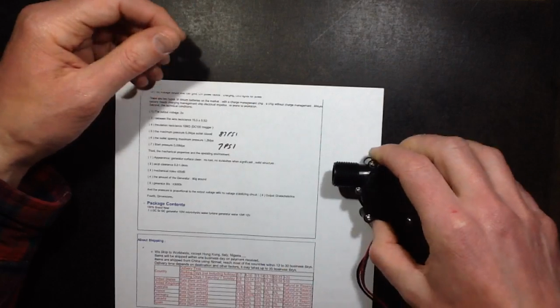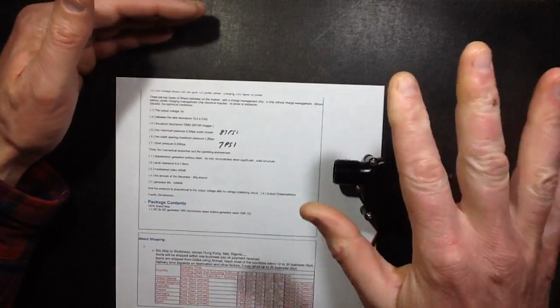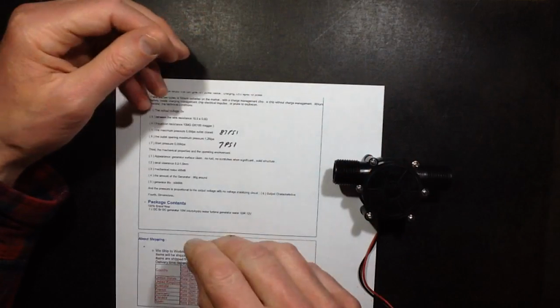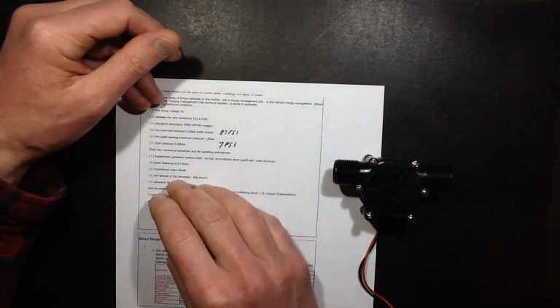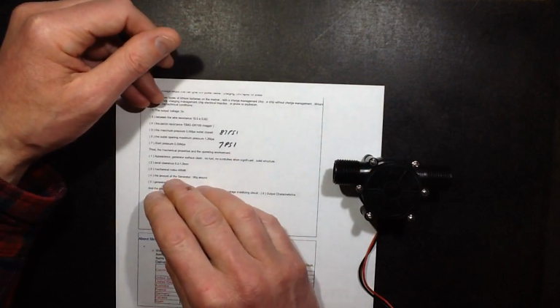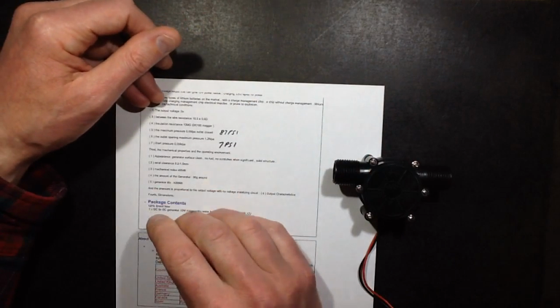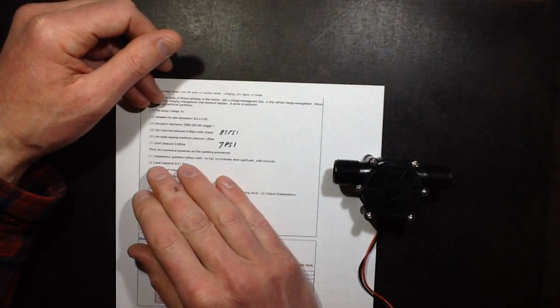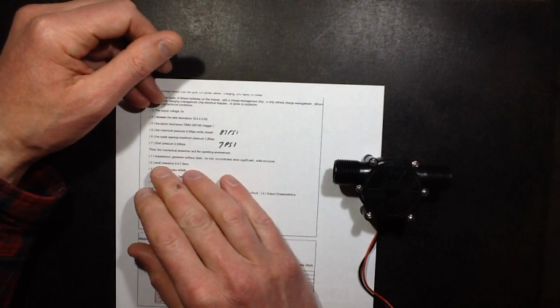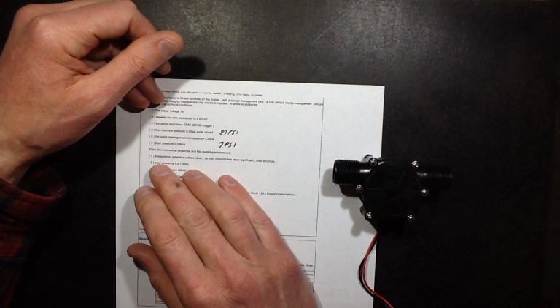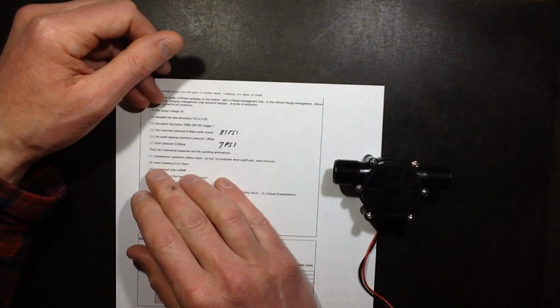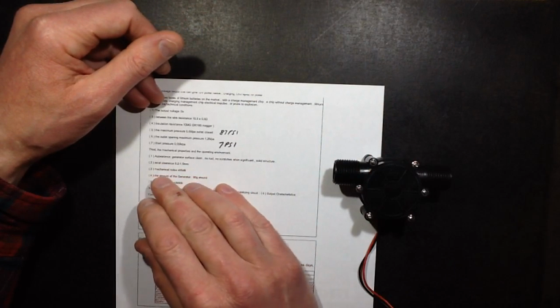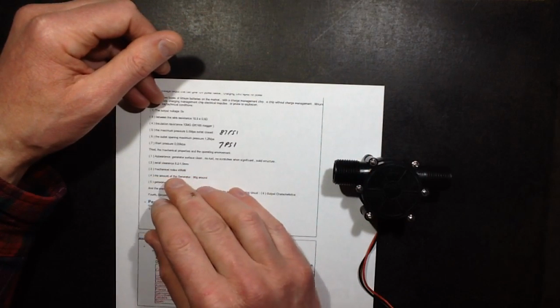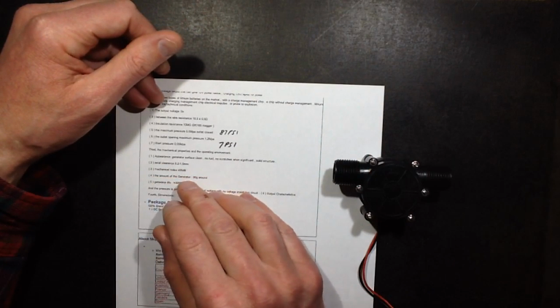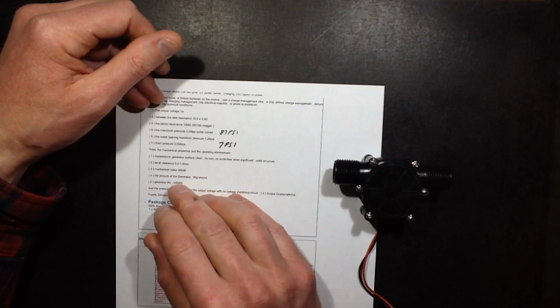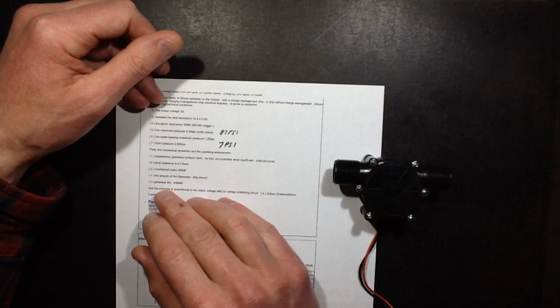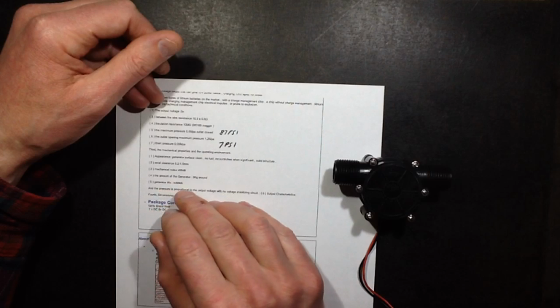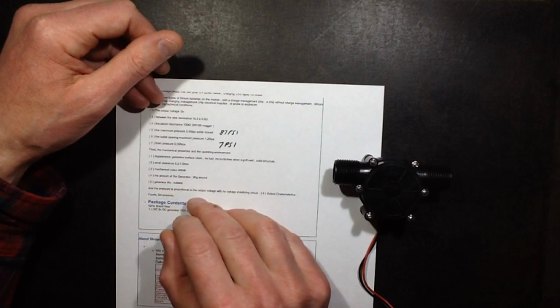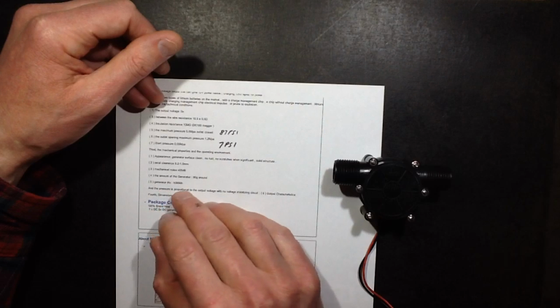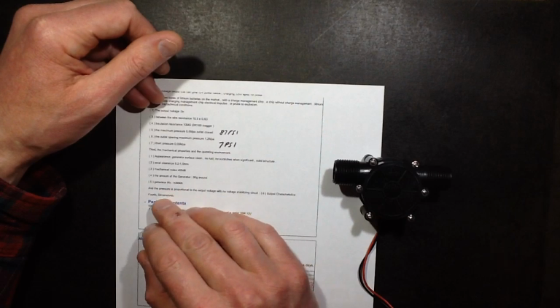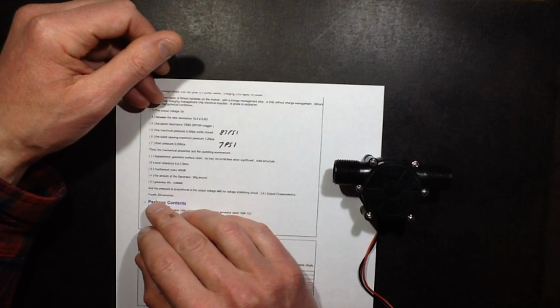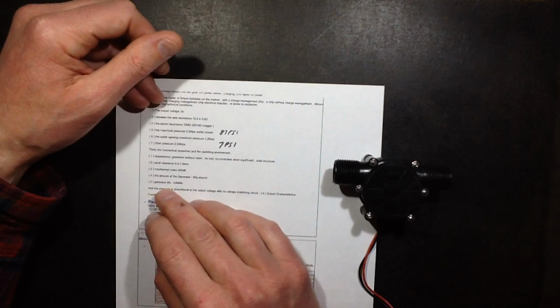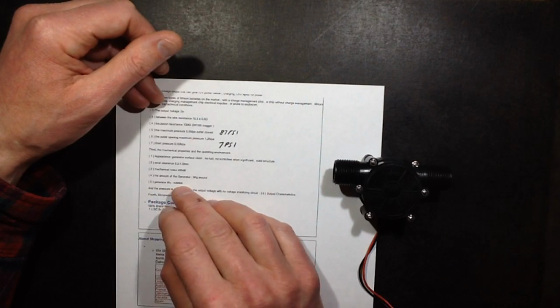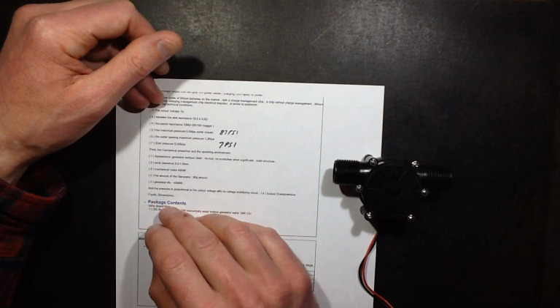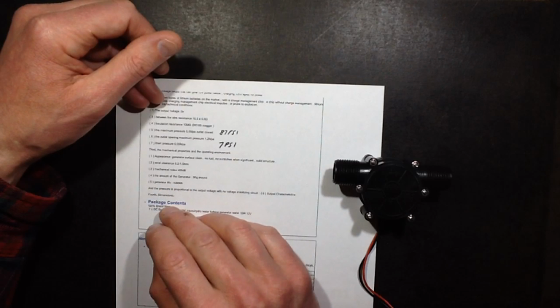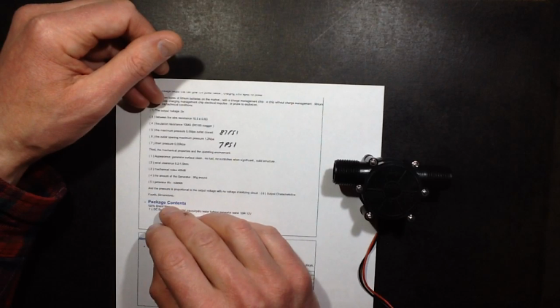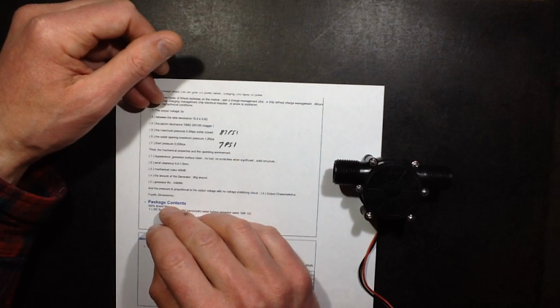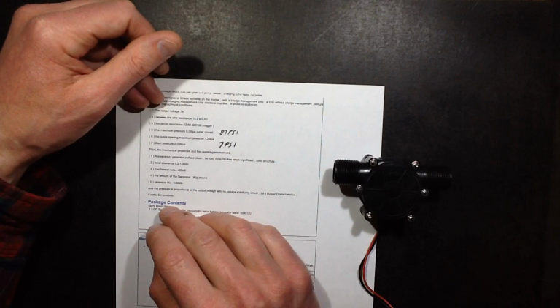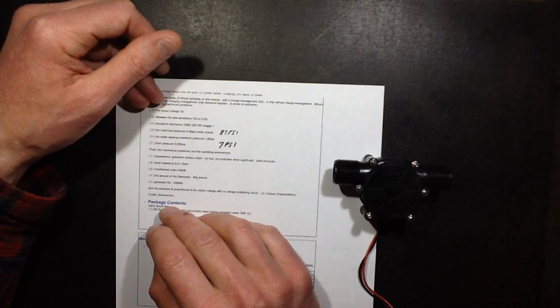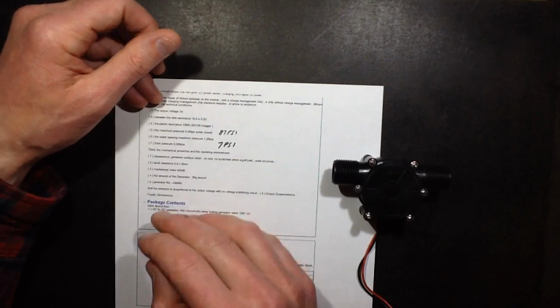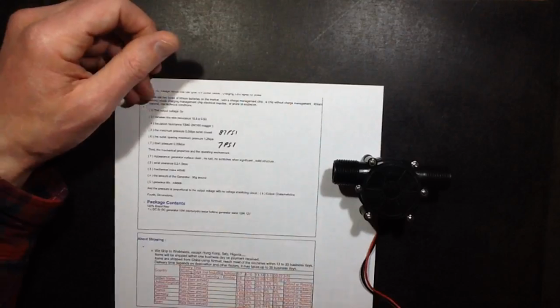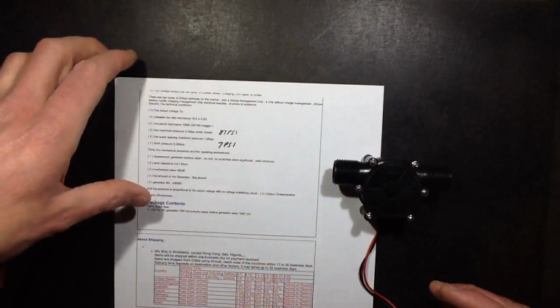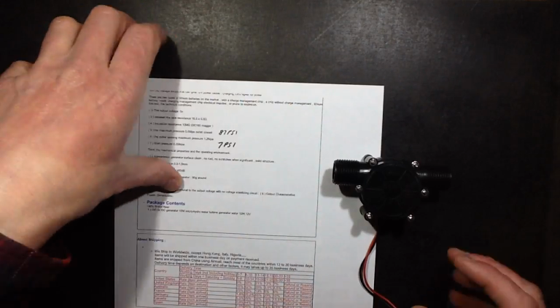Not sure how that equates — I'll just blow into it, that's one way to find out. It's not hard to start. And the rest is pretty vague — service life greater than 3,000 hours. Okay, let's open it.